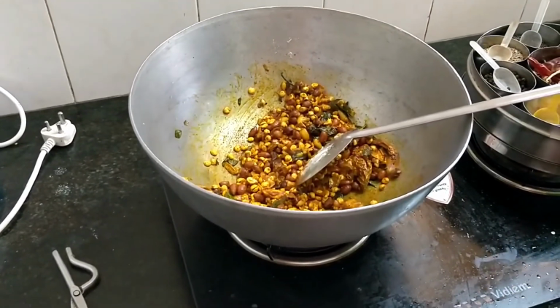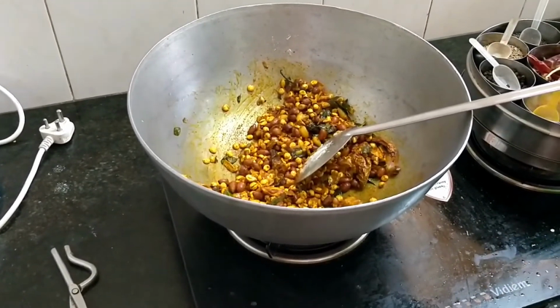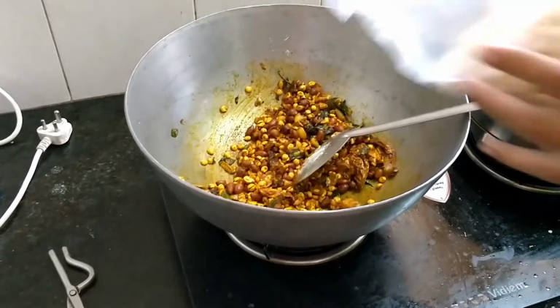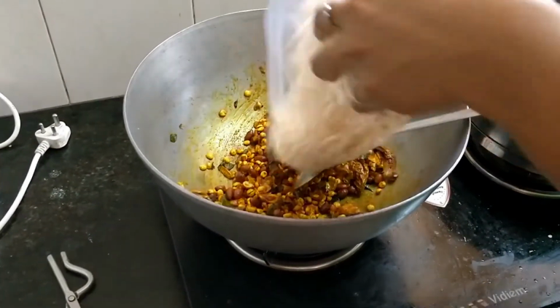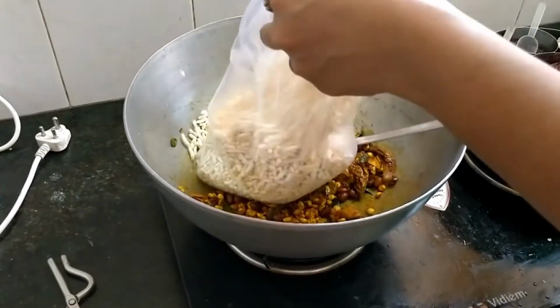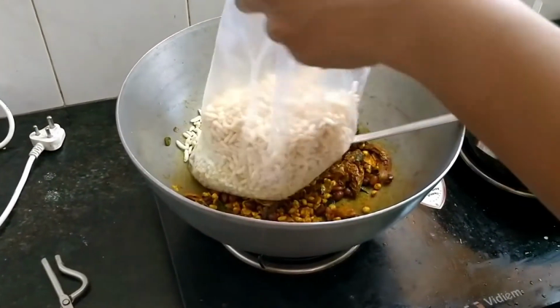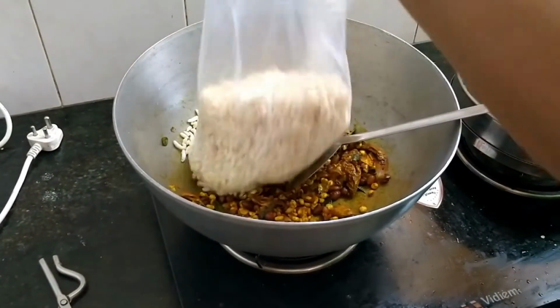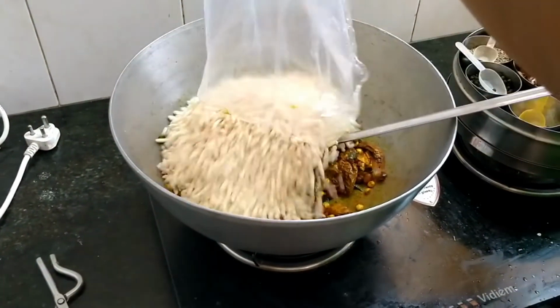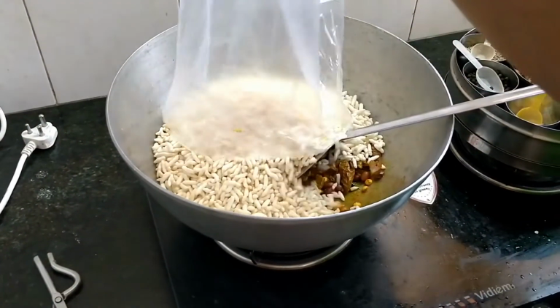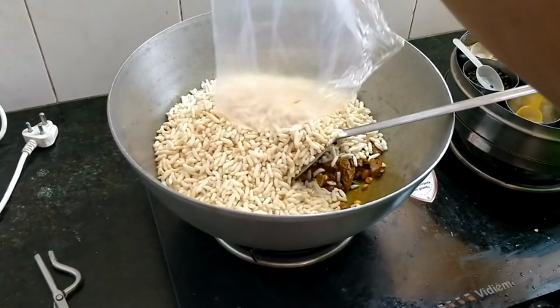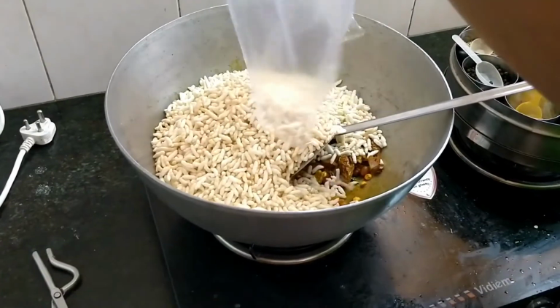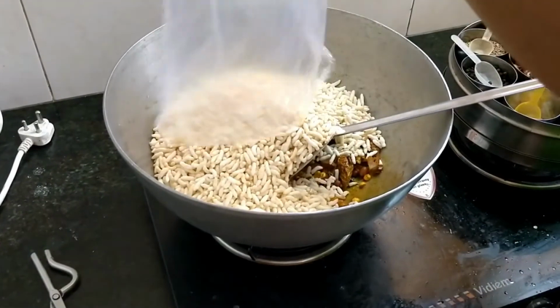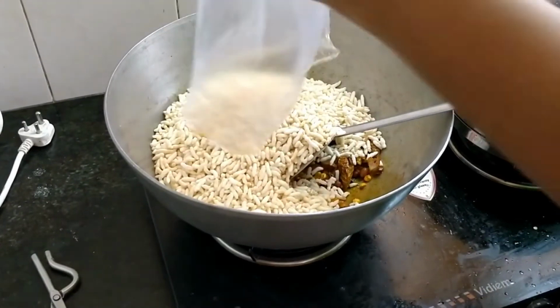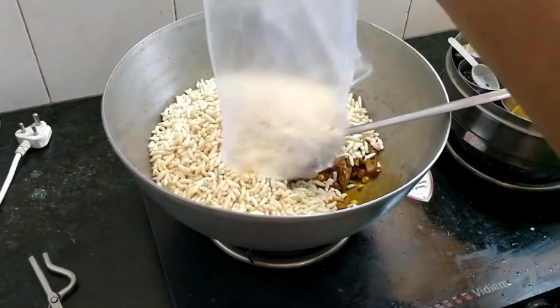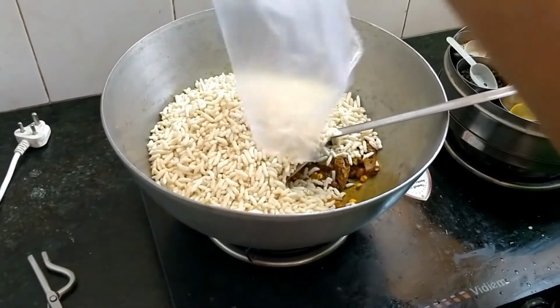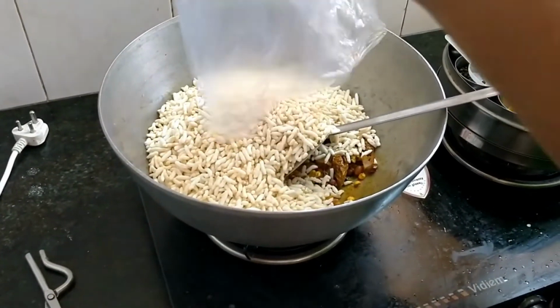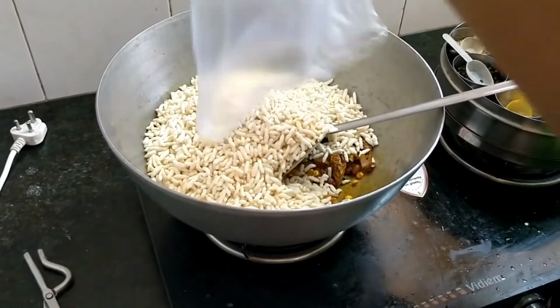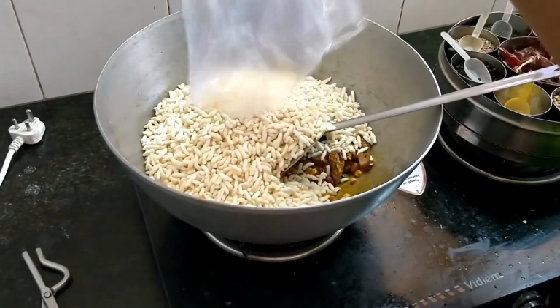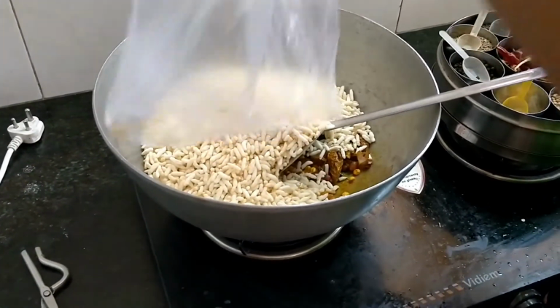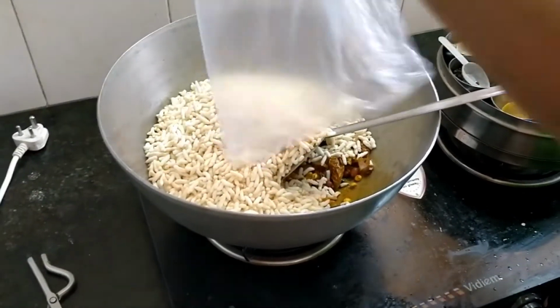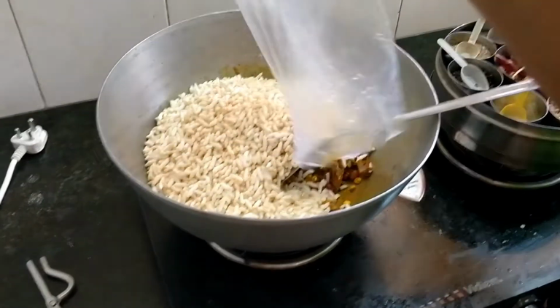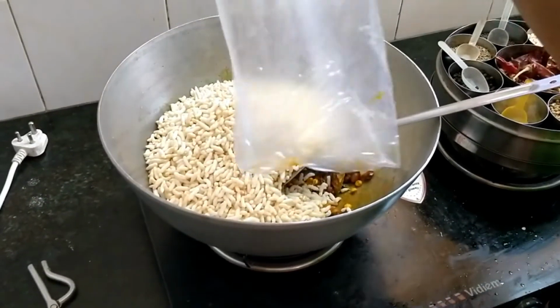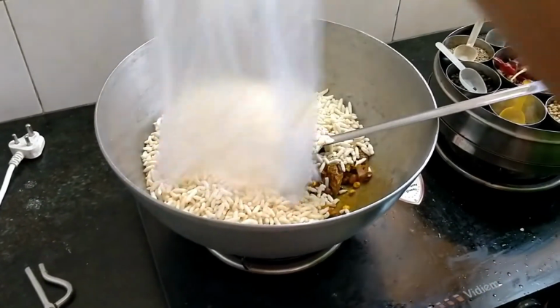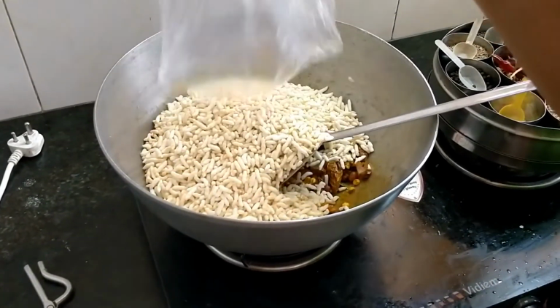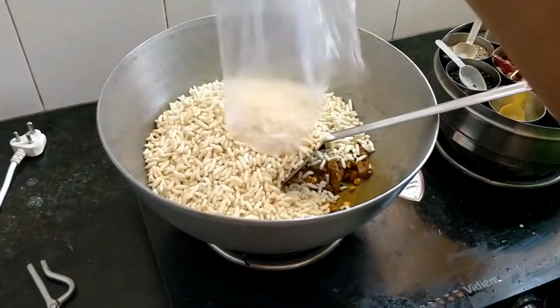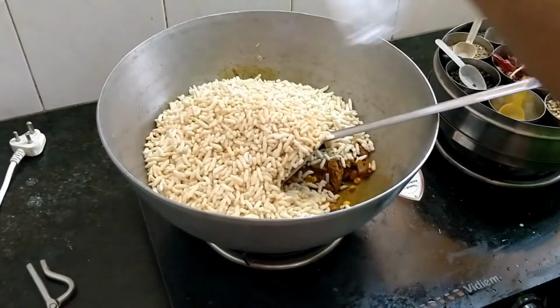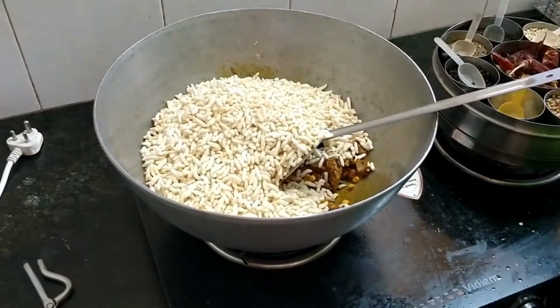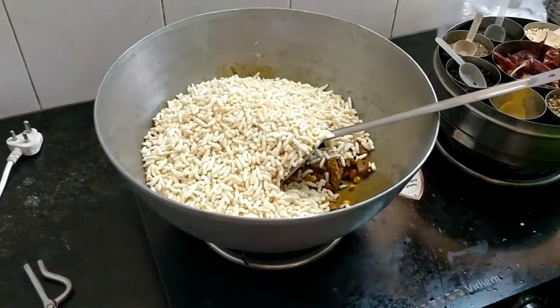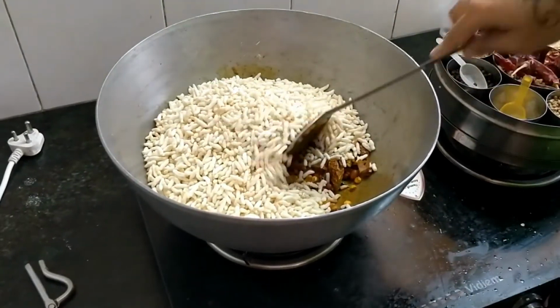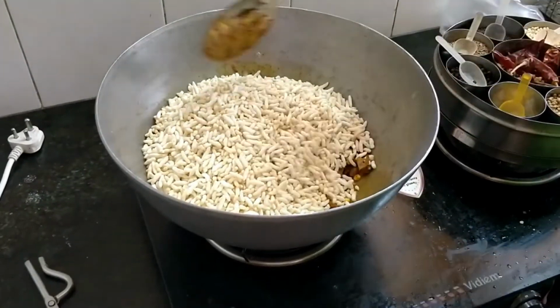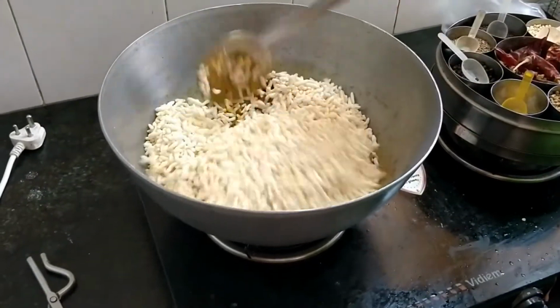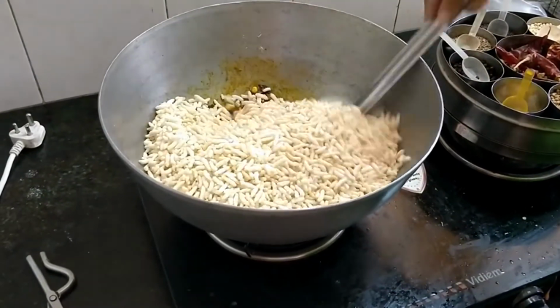Then I put it in. If you want to add snacks, it's good. Then you can eat it as a snack. Let's eat it. It's super!